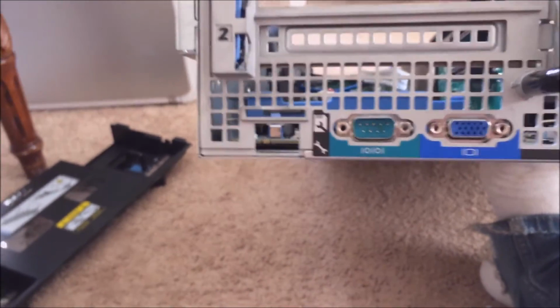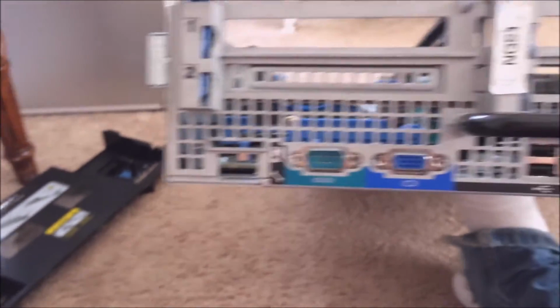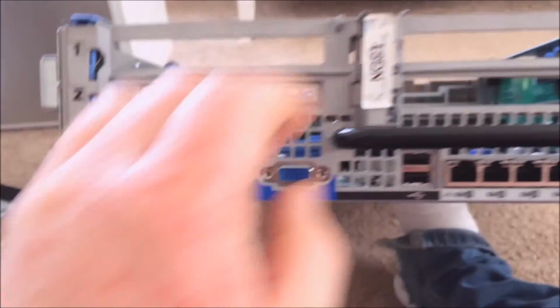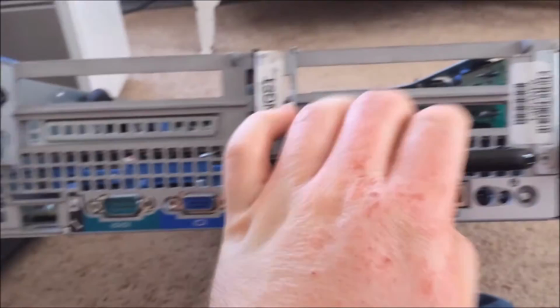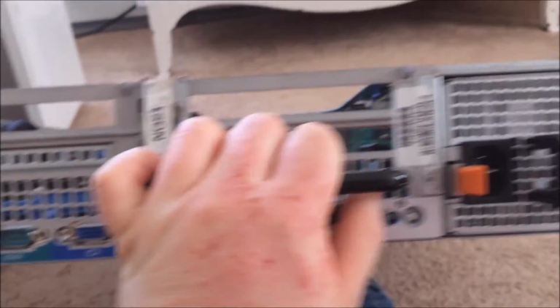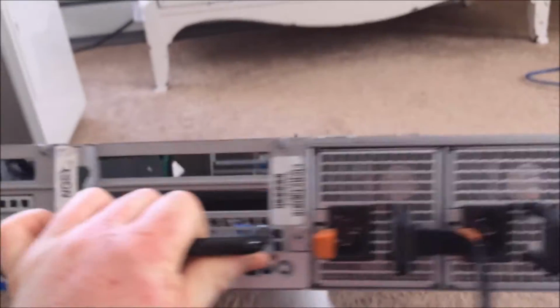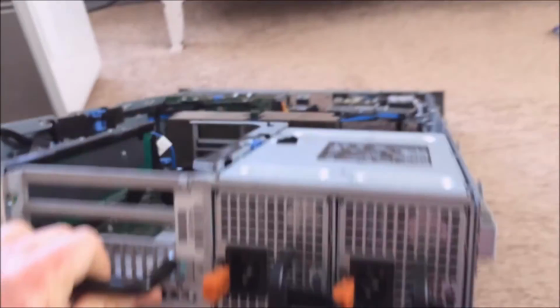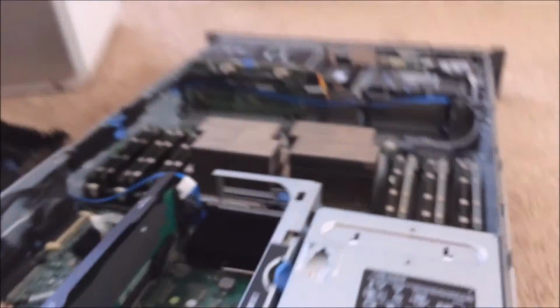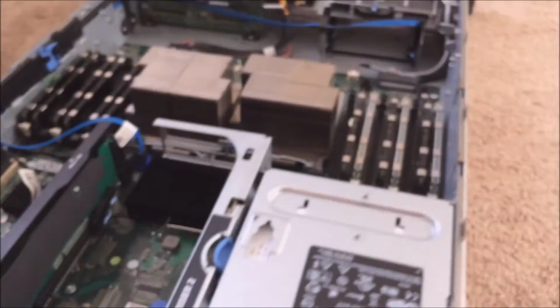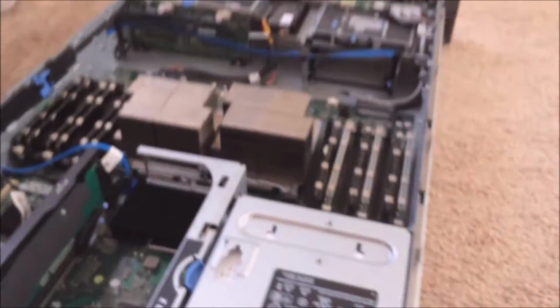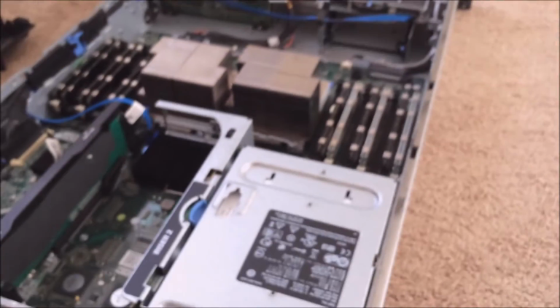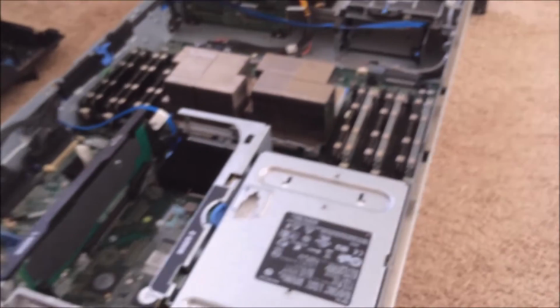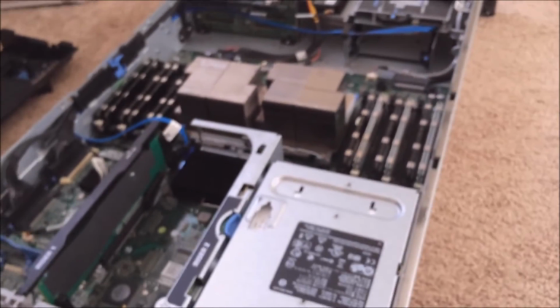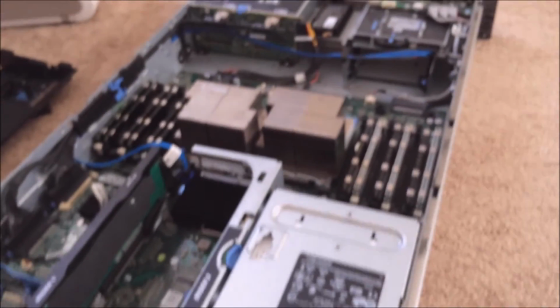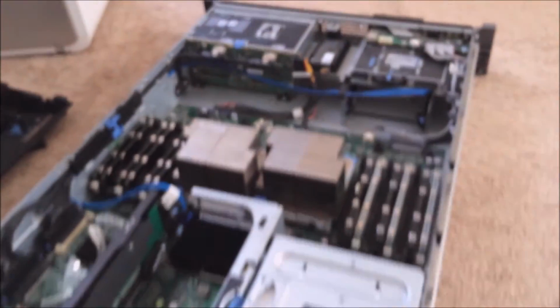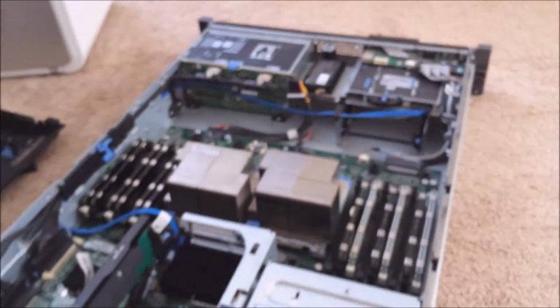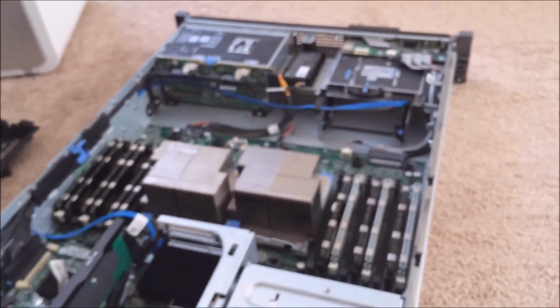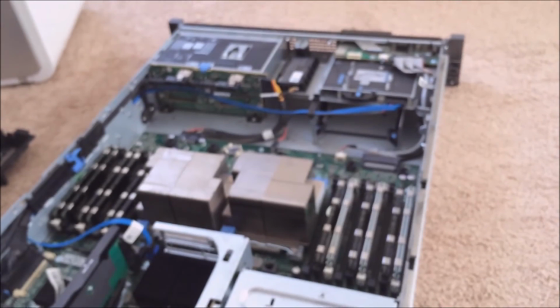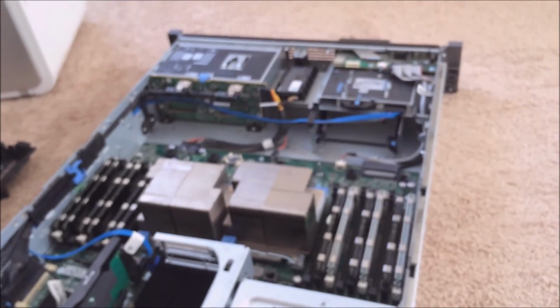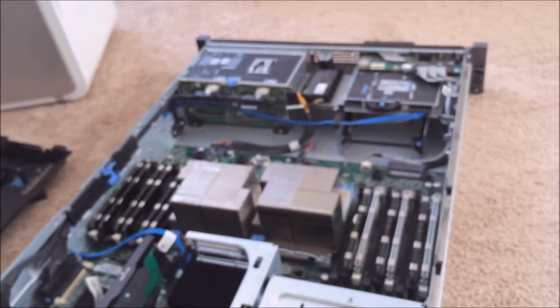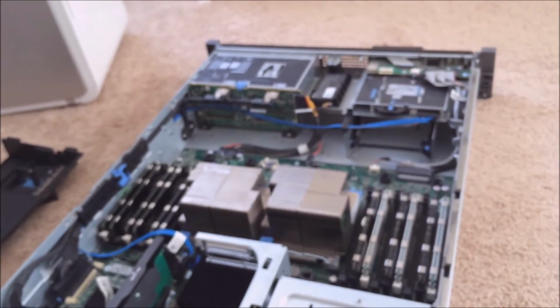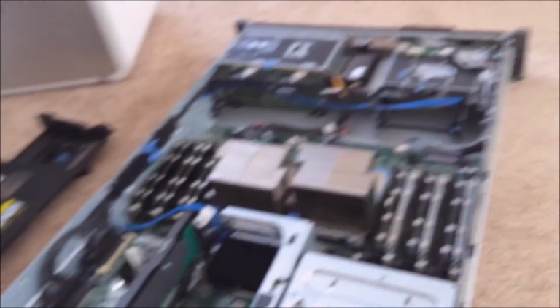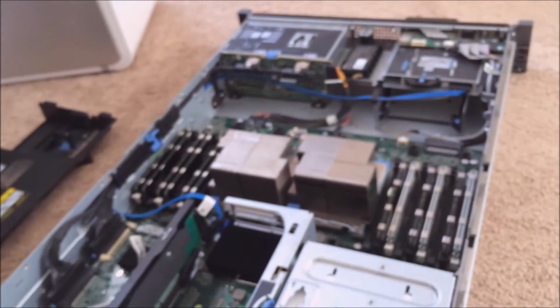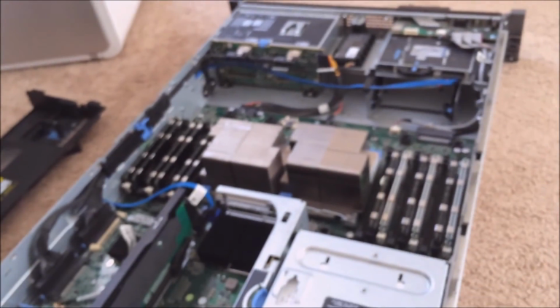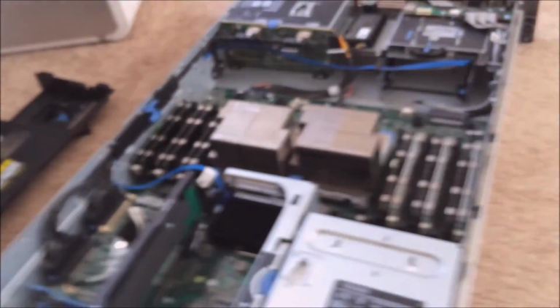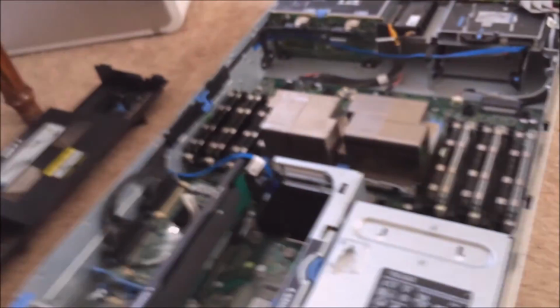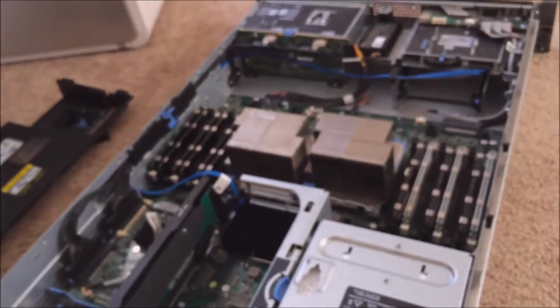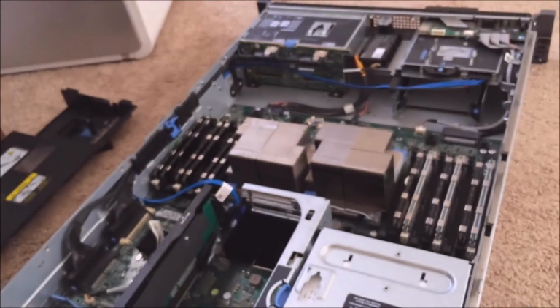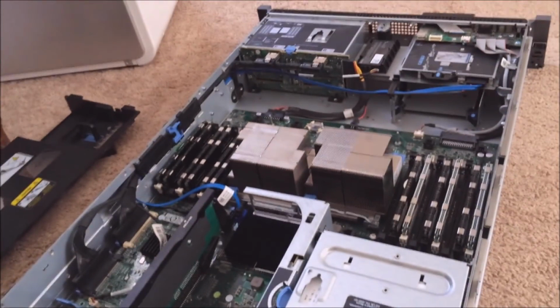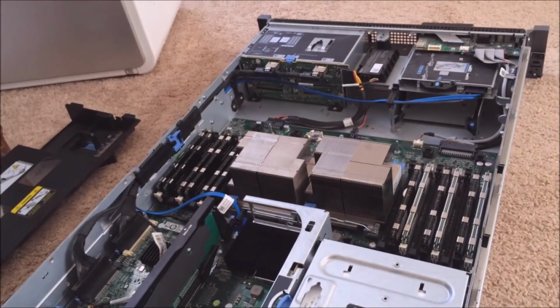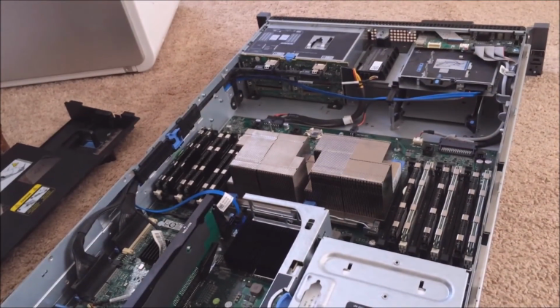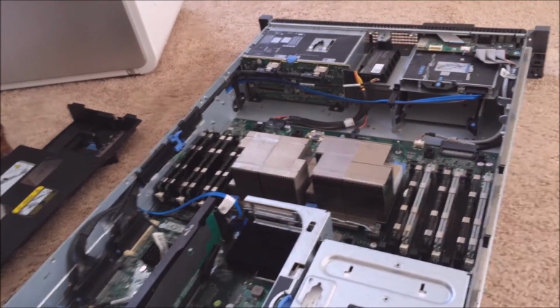So I guess that concludes my quick video and tour of the Dell R710. I hope you guys enjoyed it. See you later, bye.